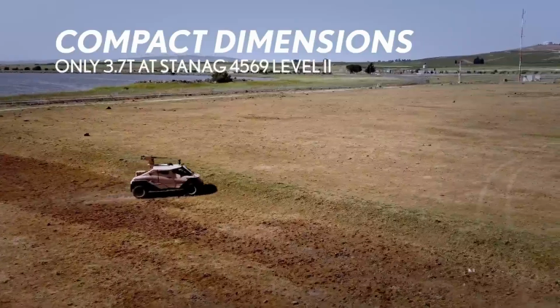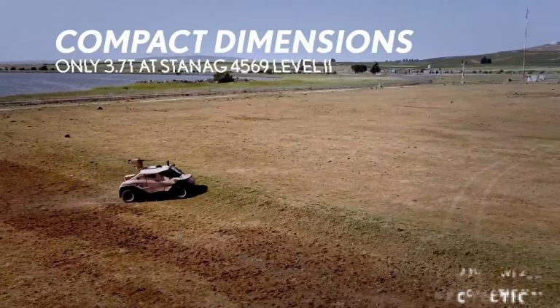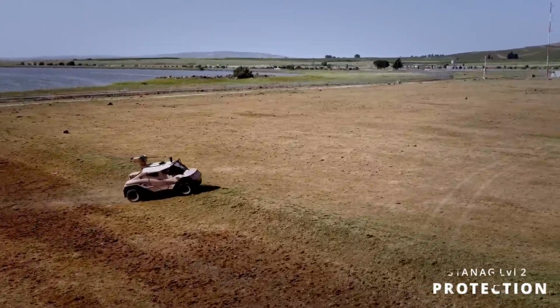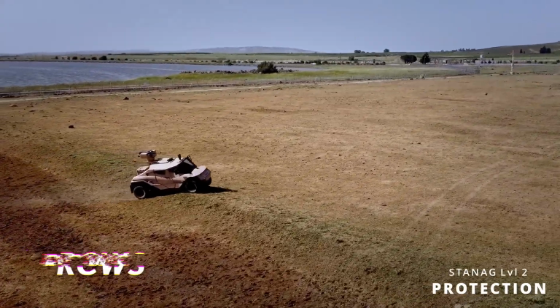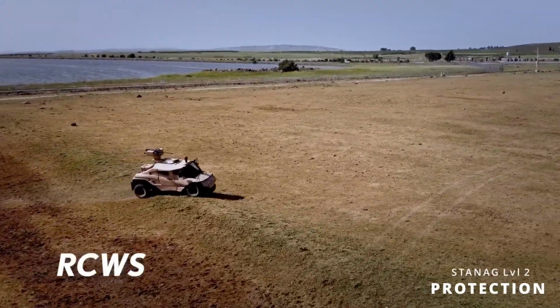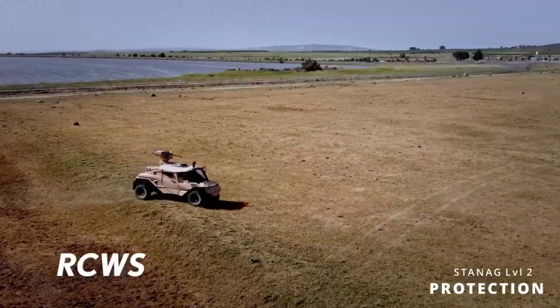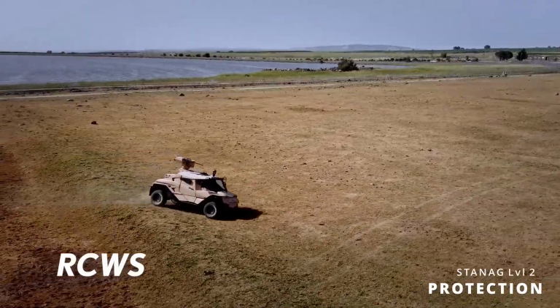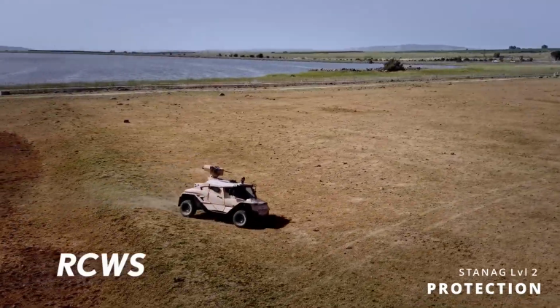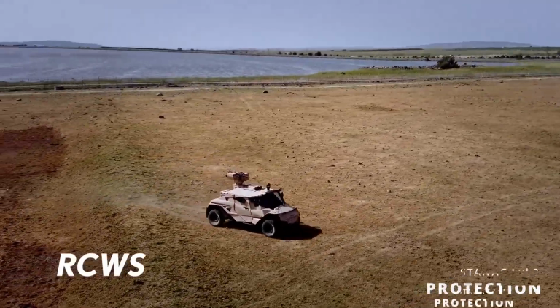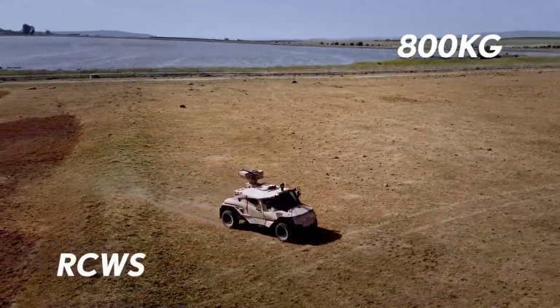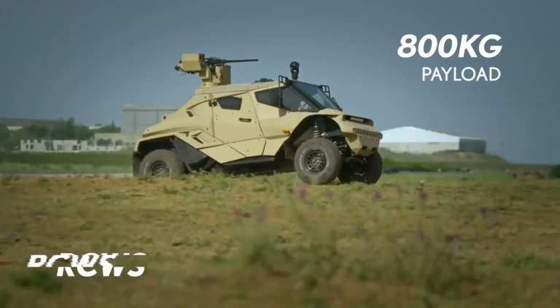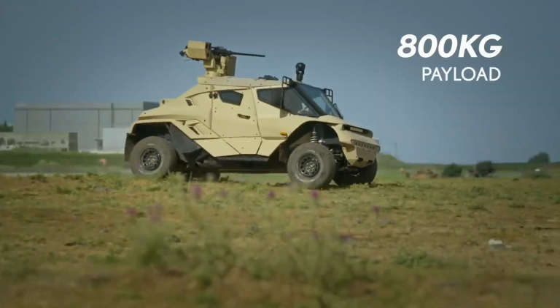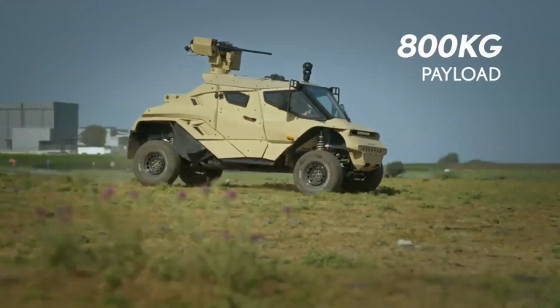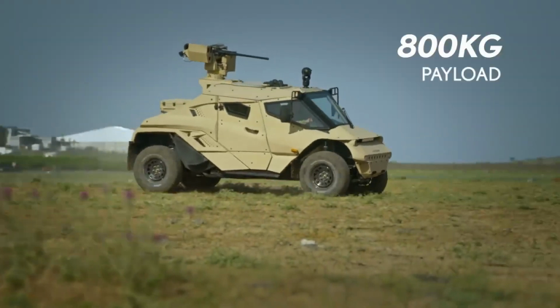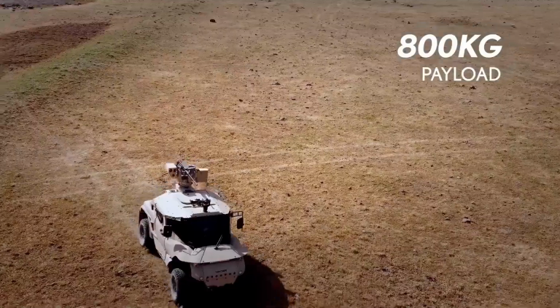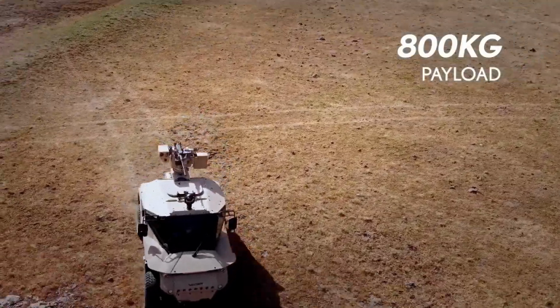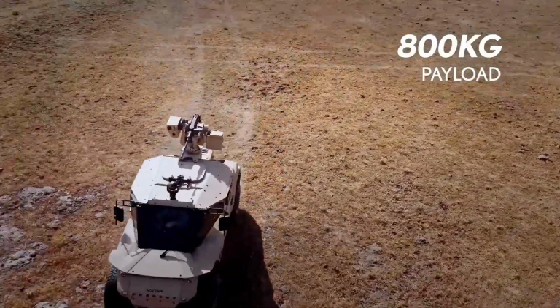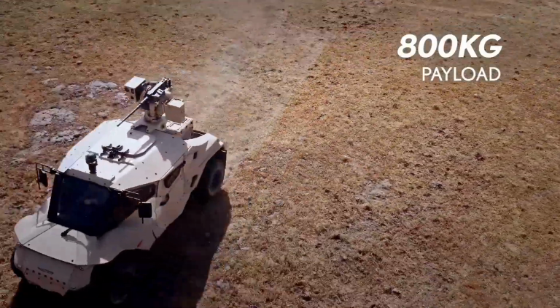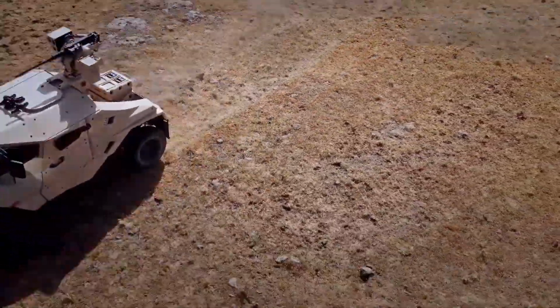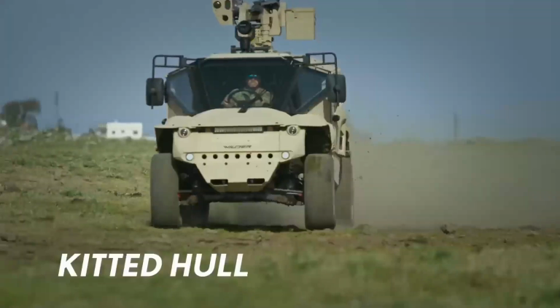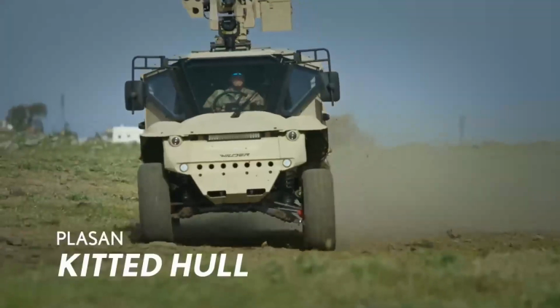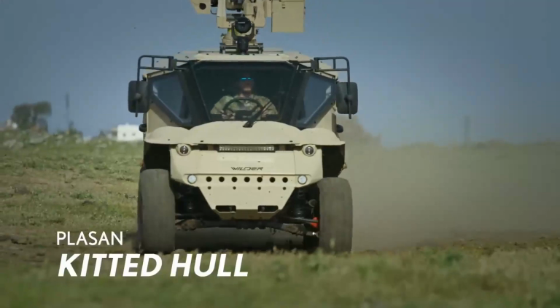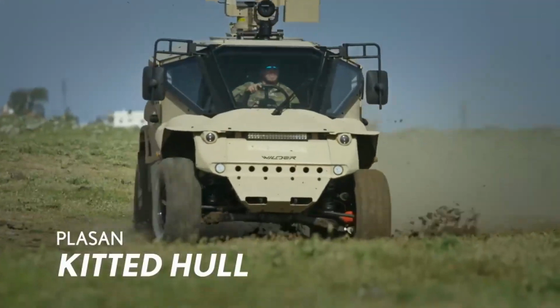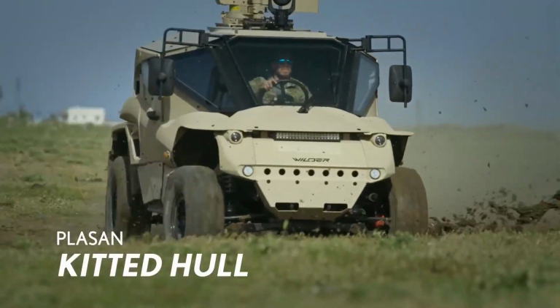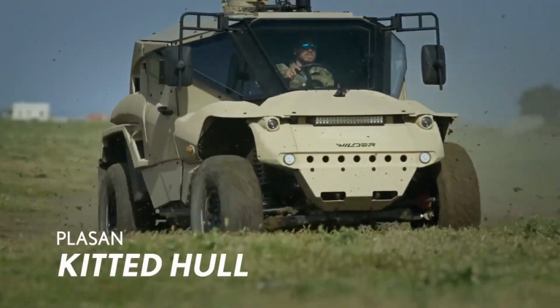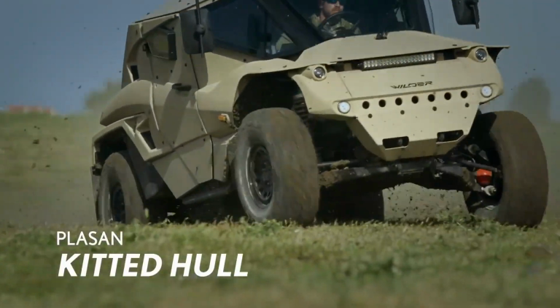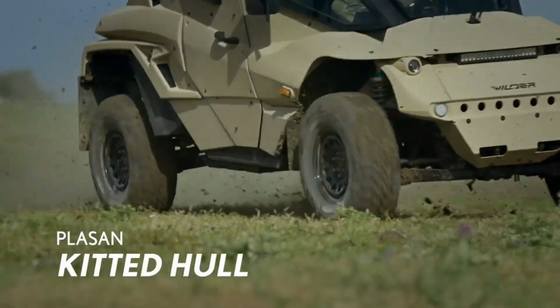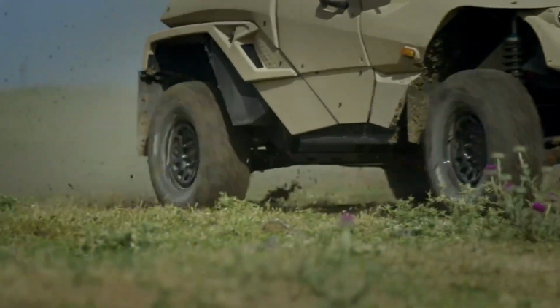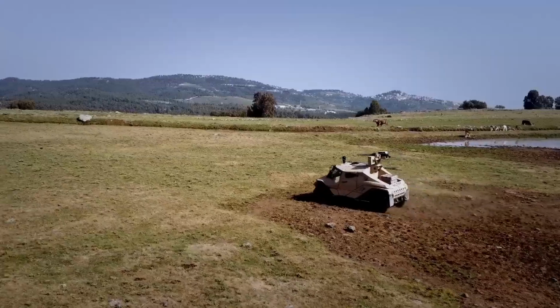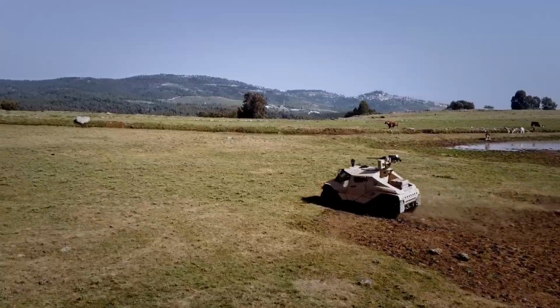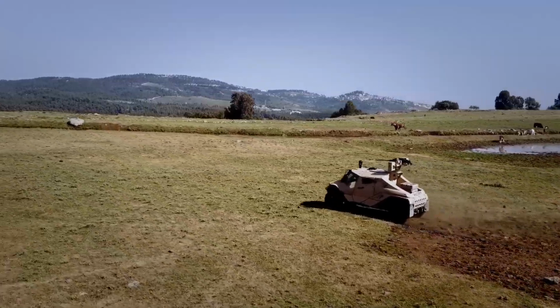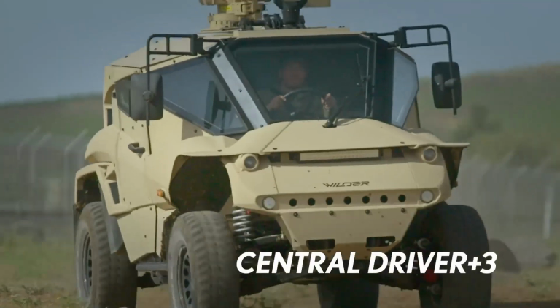Featuring STANAG Level 2 protection for people, in a package that weighs just around 3.7 tons, the vehicle is capable of carrying 800 kilograms with ease.